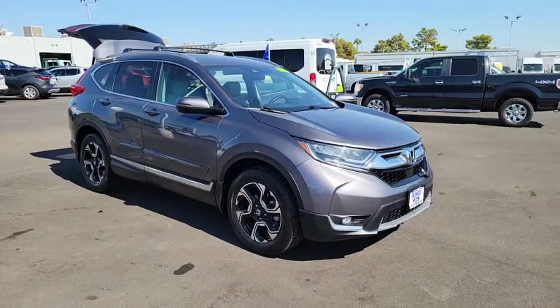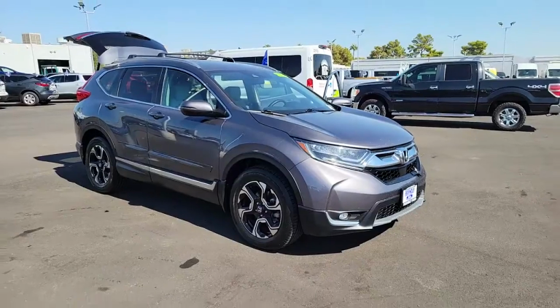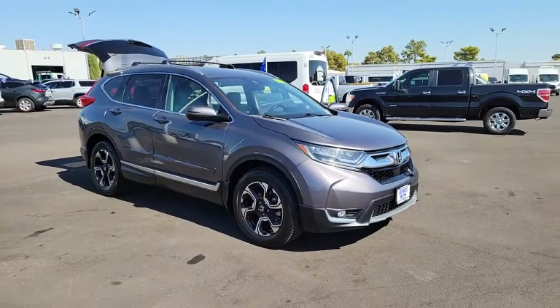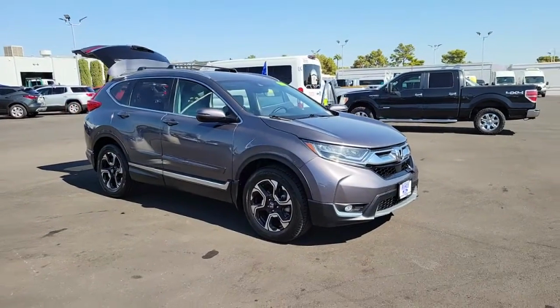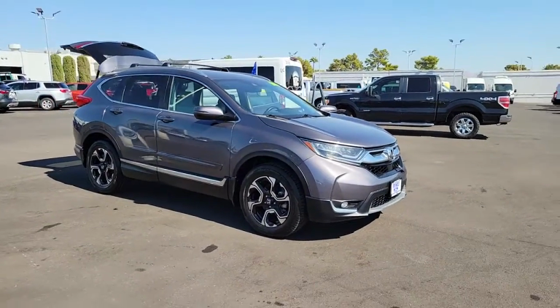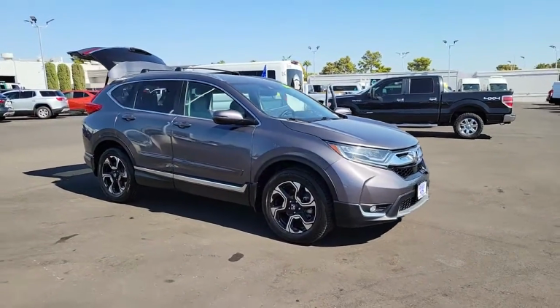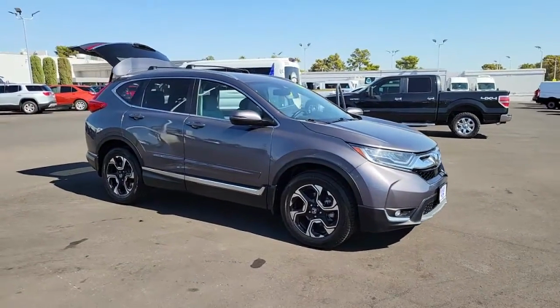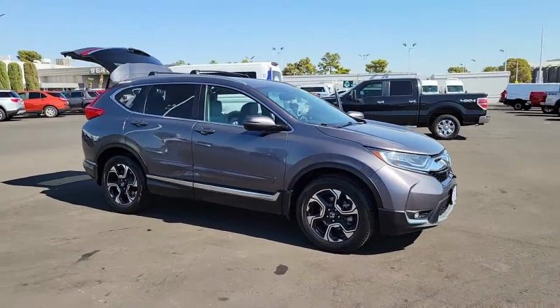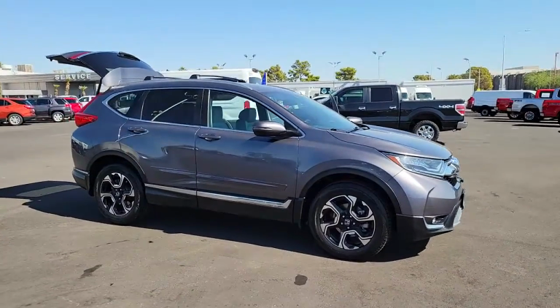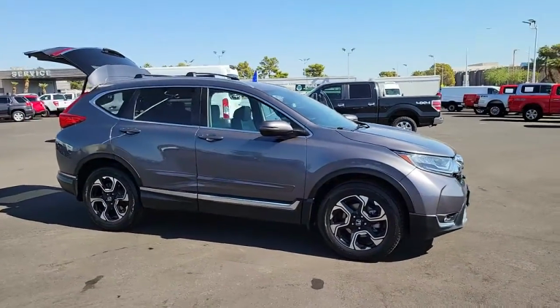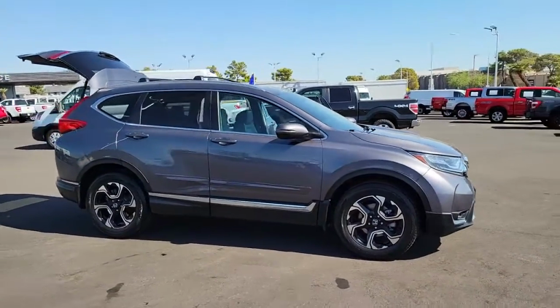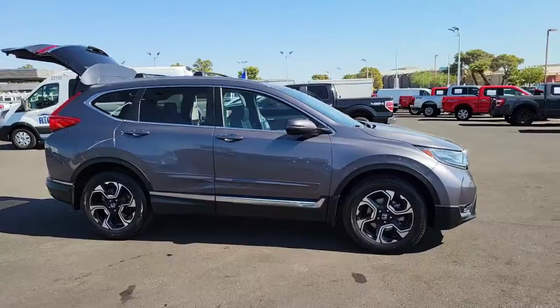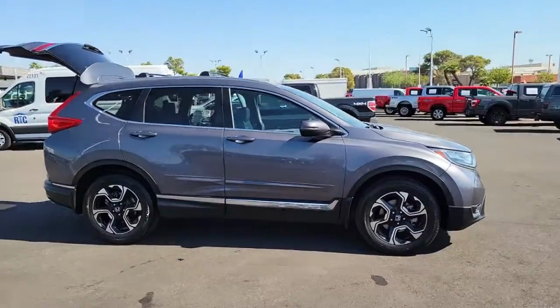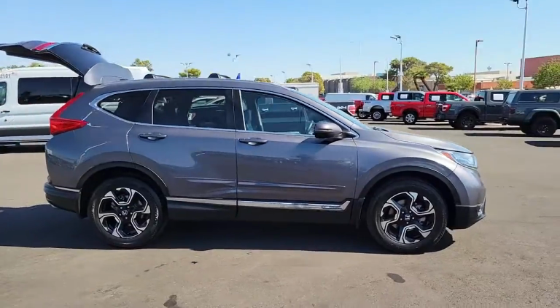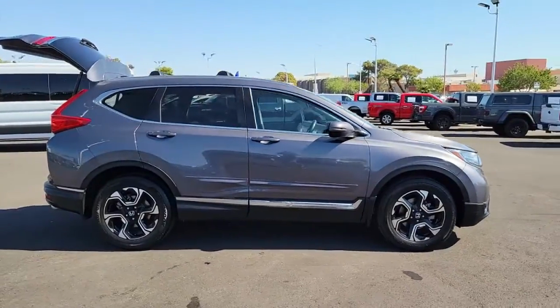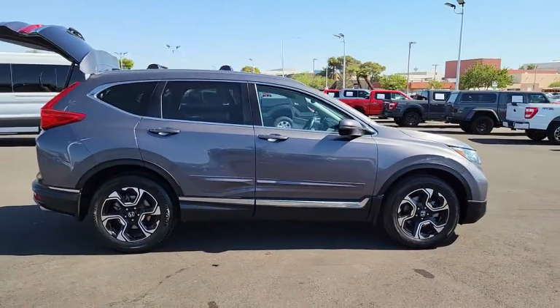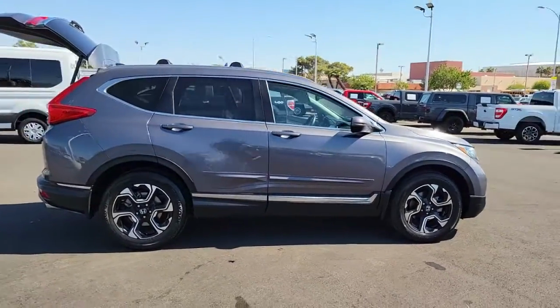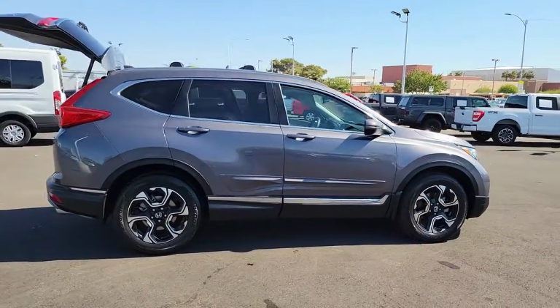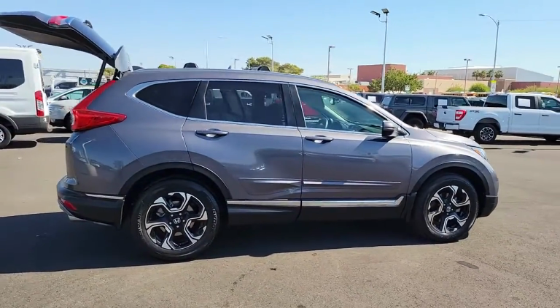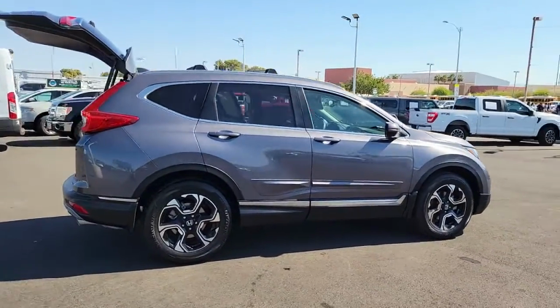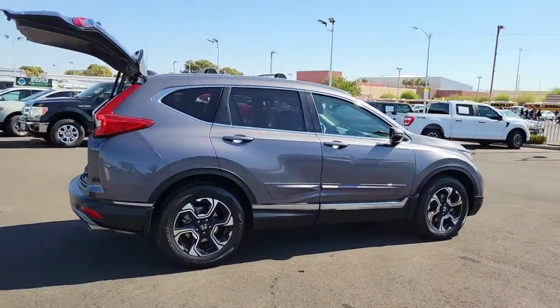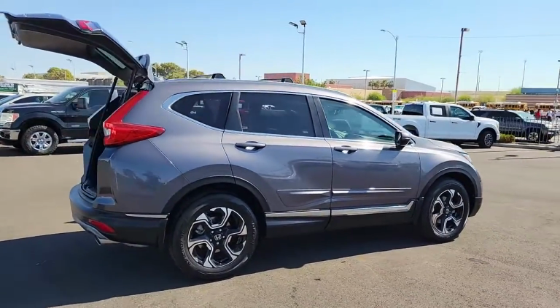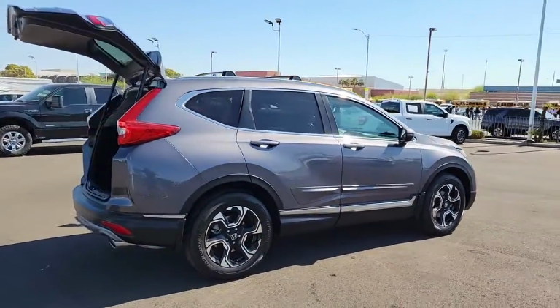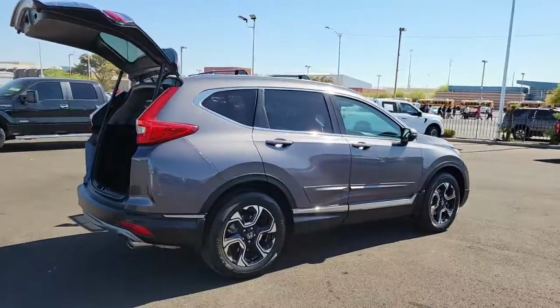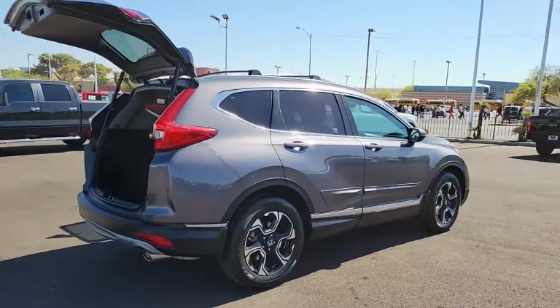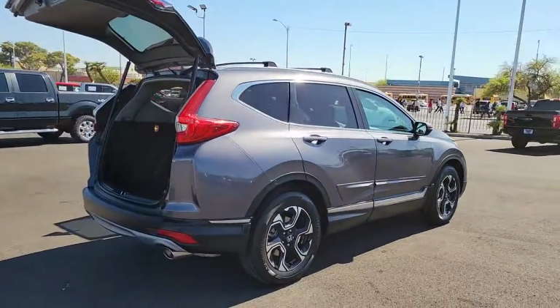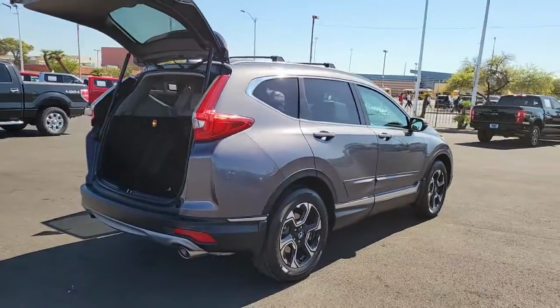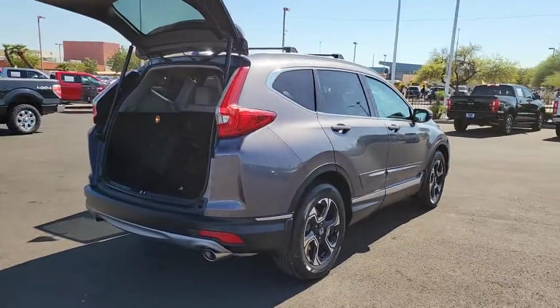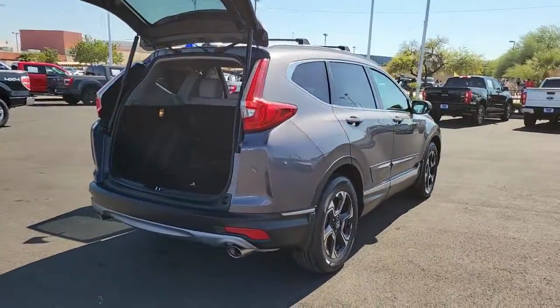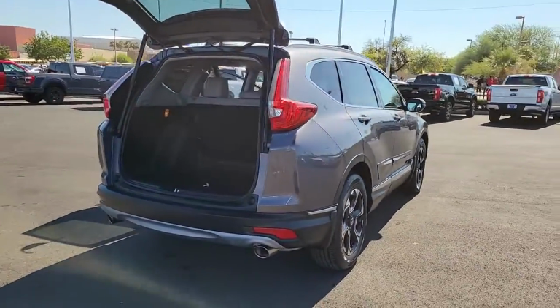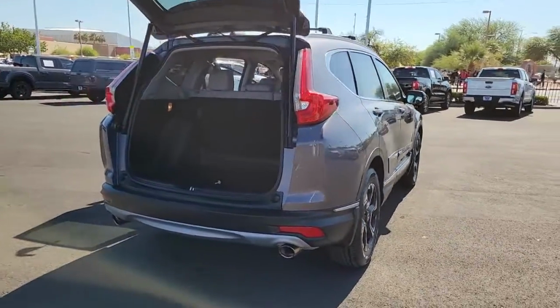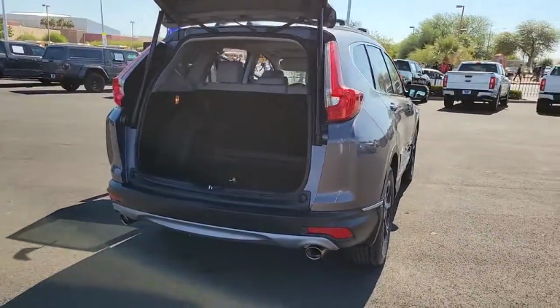Looking for your dream car? It could be the 2018 Honda CR-V. With less than 70,000 miles on the odometer, this vehicle provides excellent value. Take a closer look at this stylish and up-for-anything CR-V.